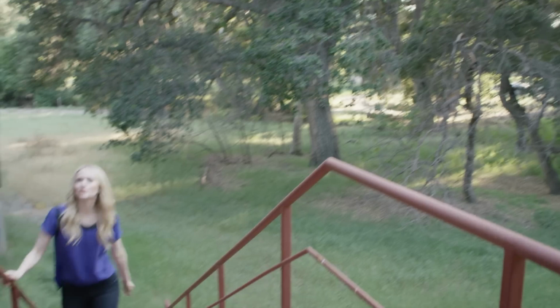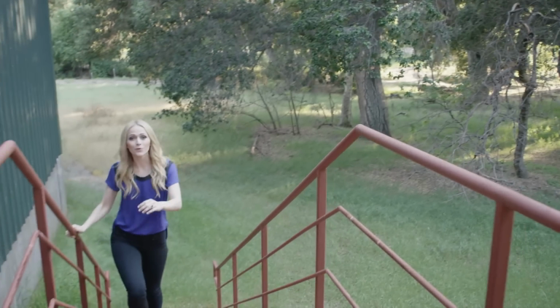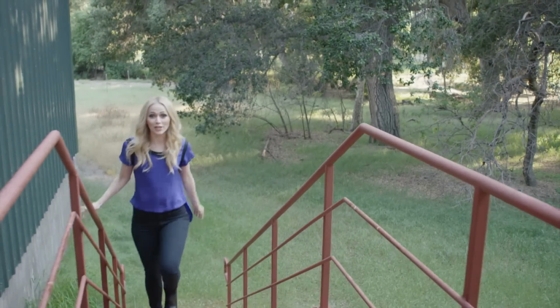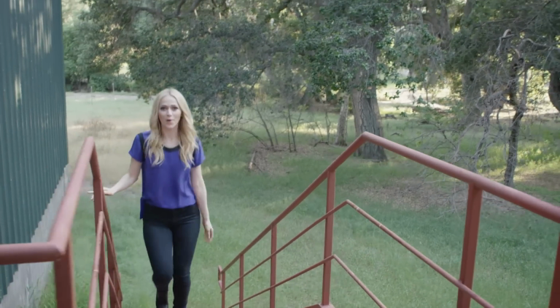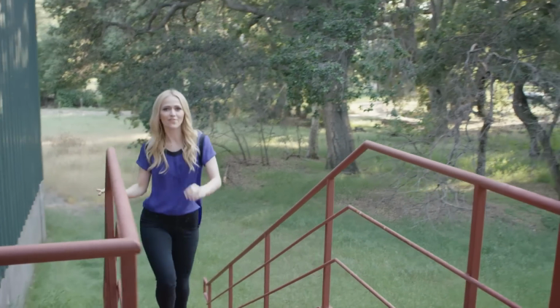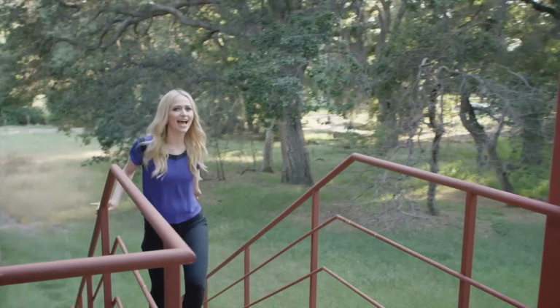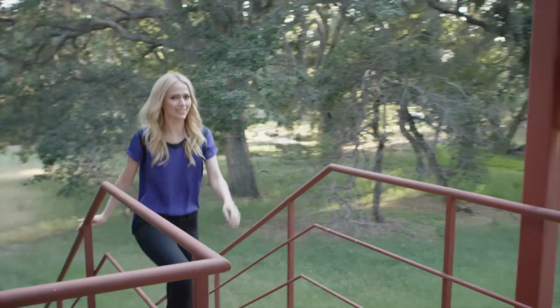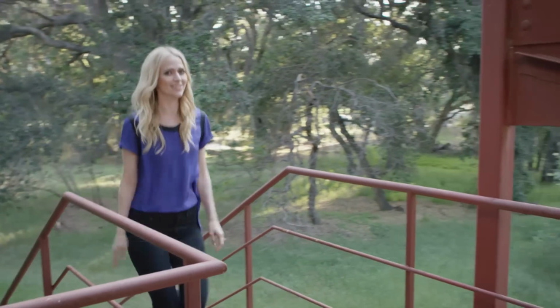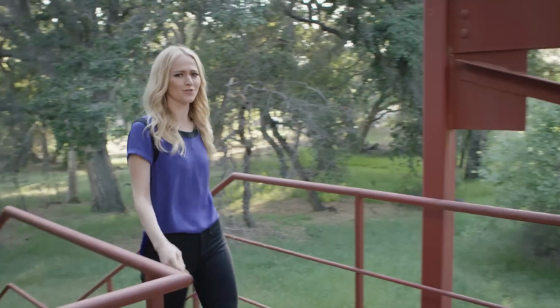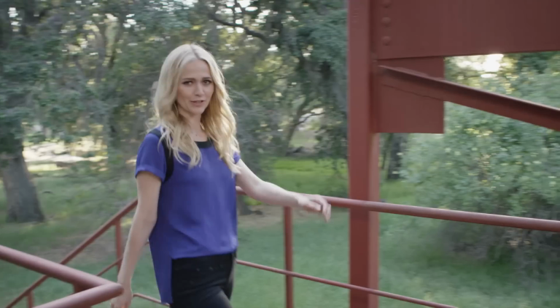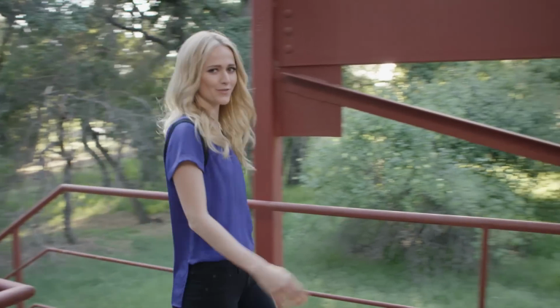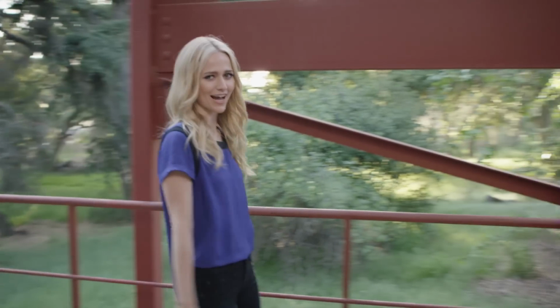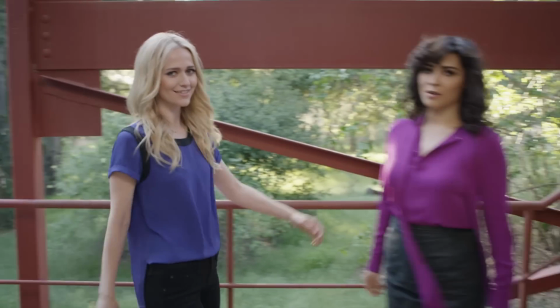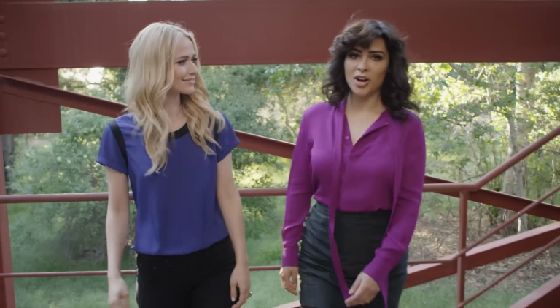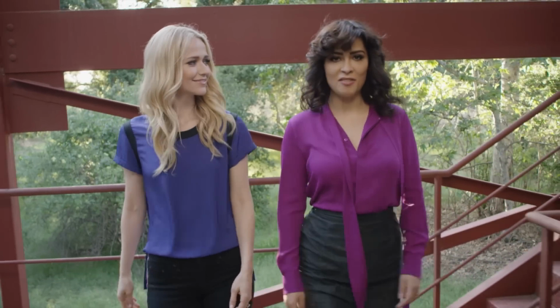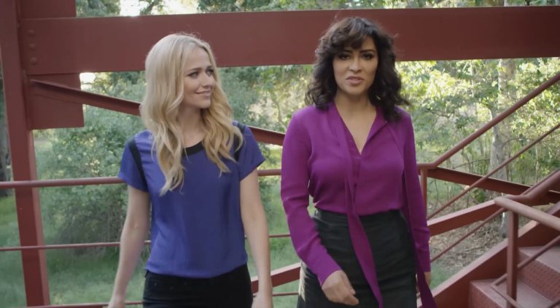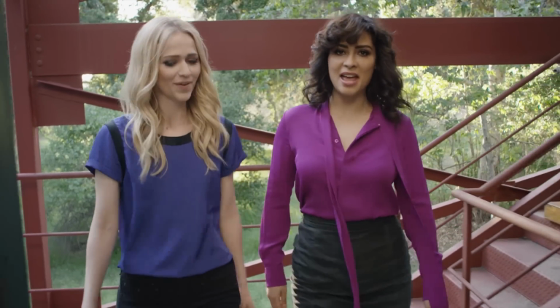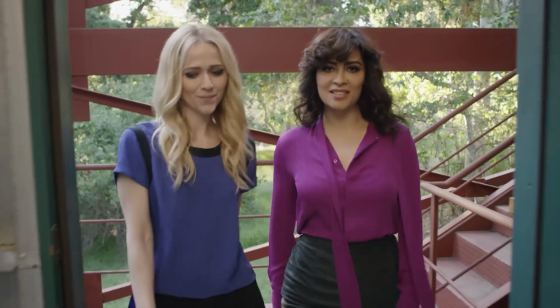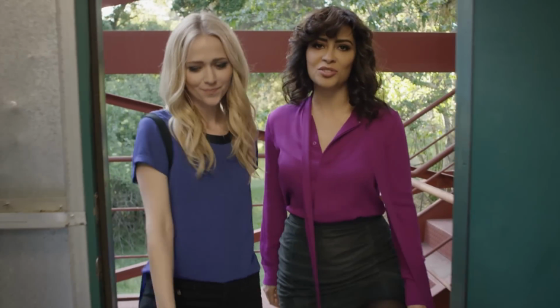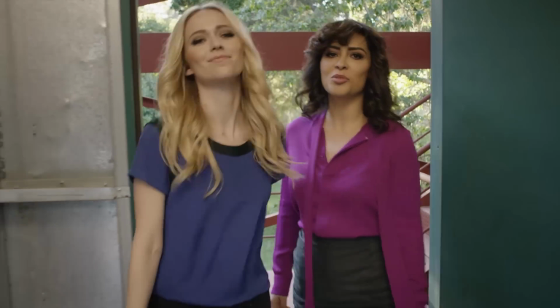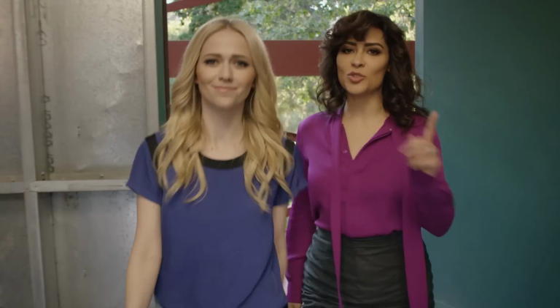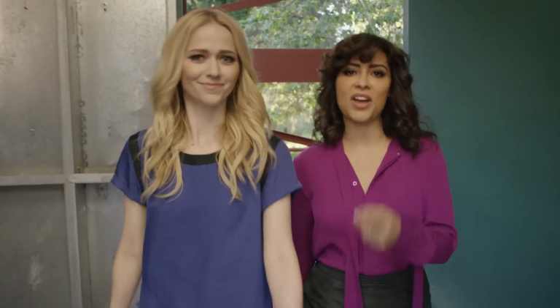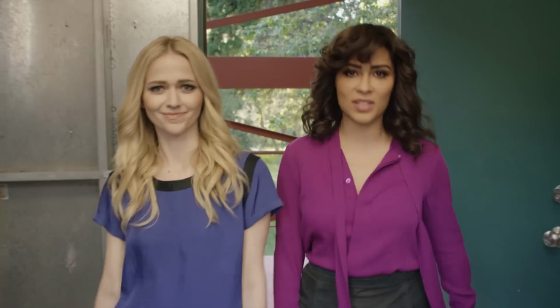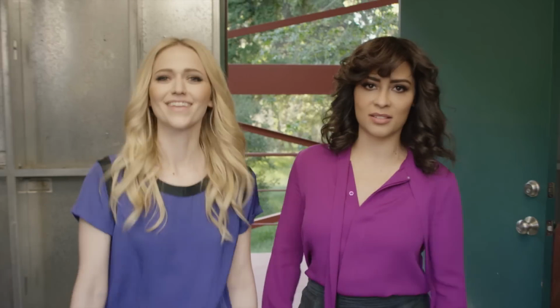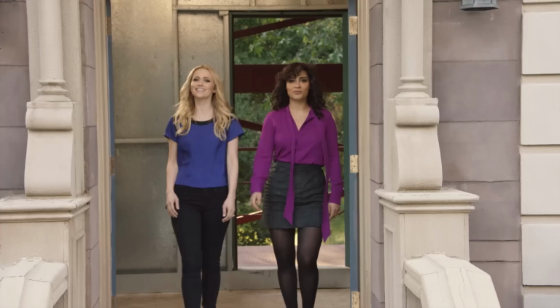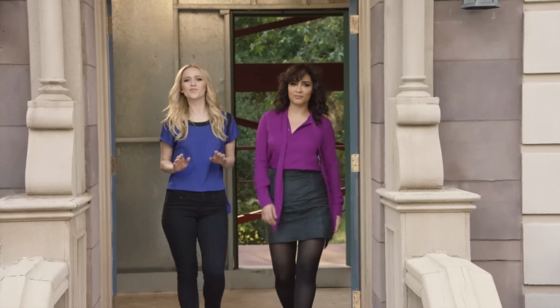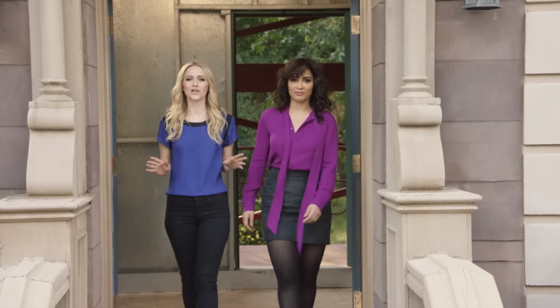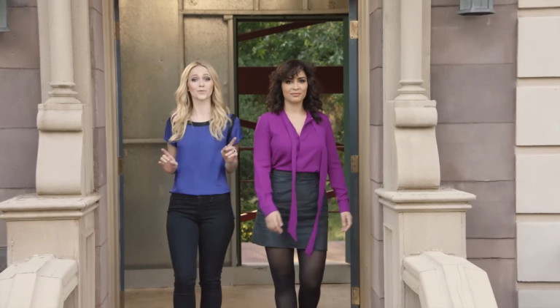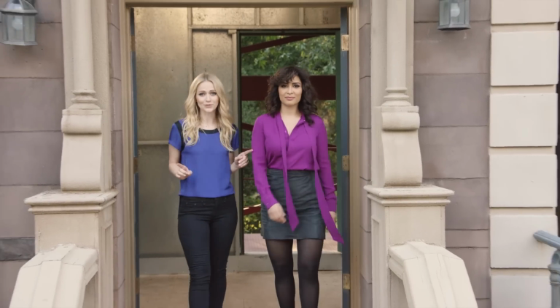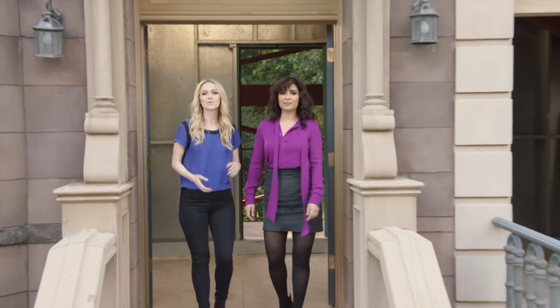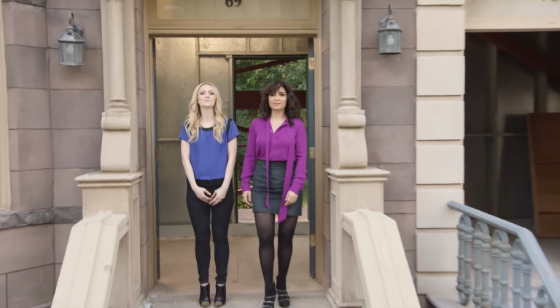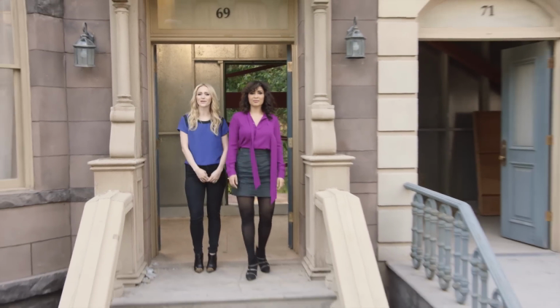Do three regular Quantico fans have what it takes to master real covert tactics? We've brought in a former CIA case officer to put these super fans to the test. This is Quantico: The Recruits, presented by Toyota.